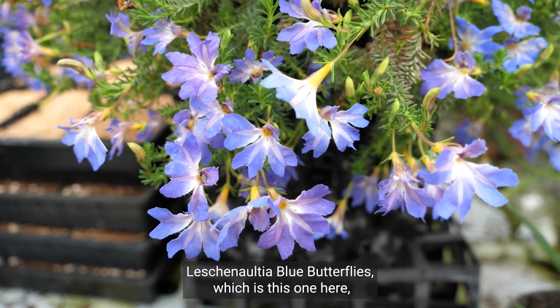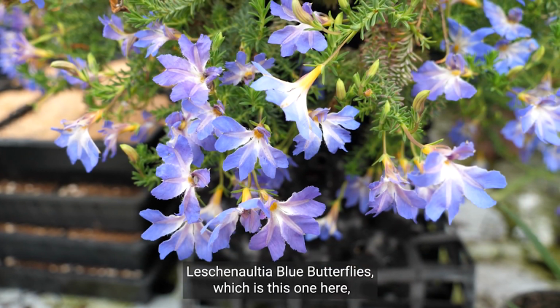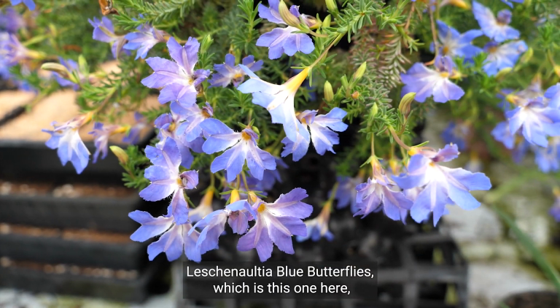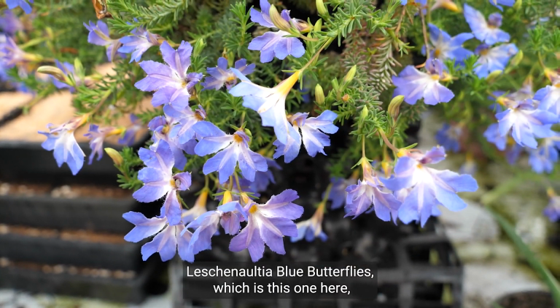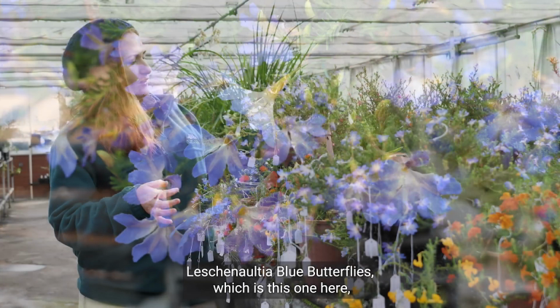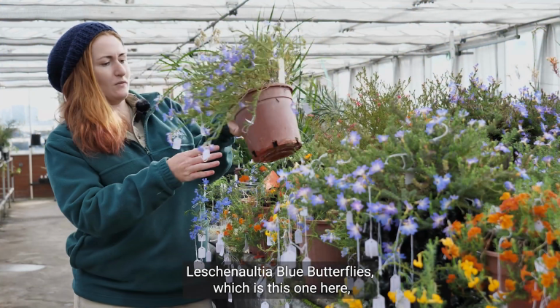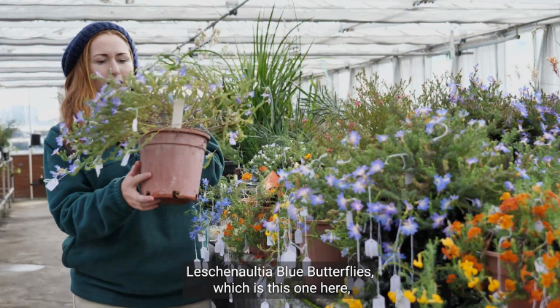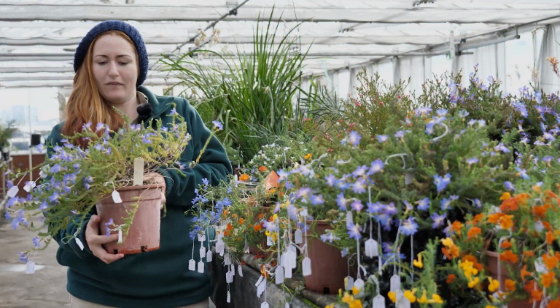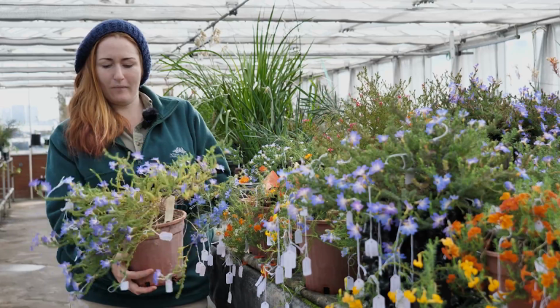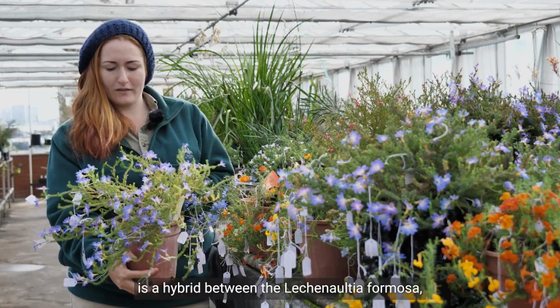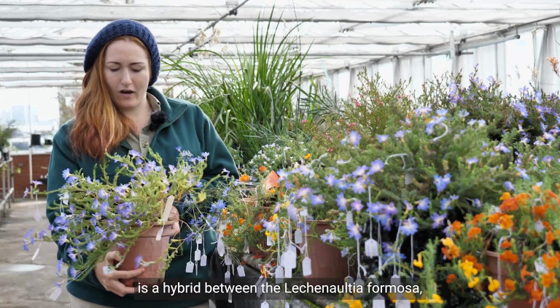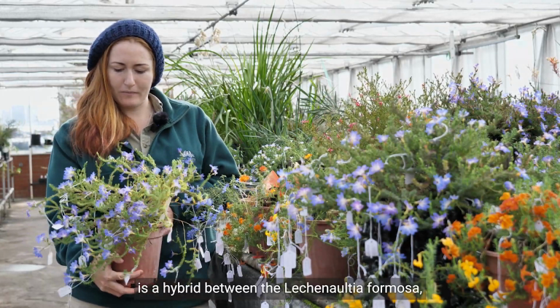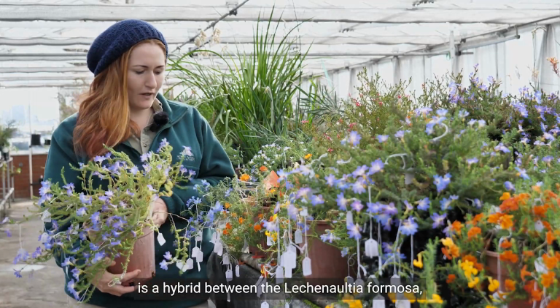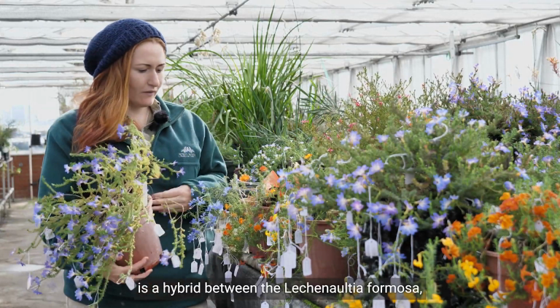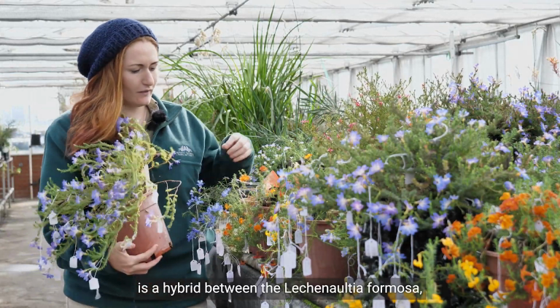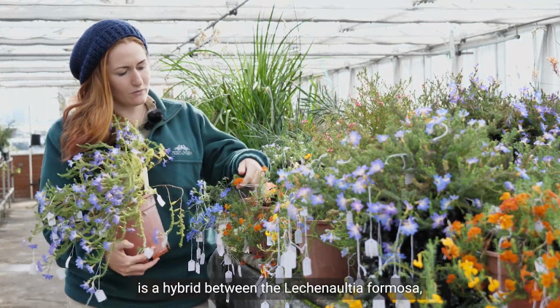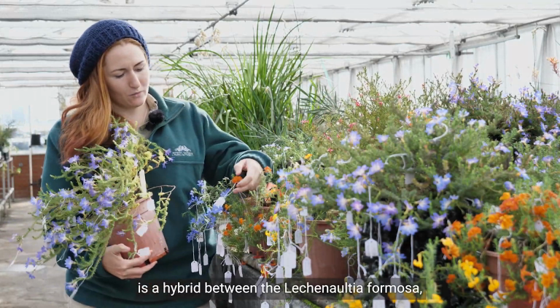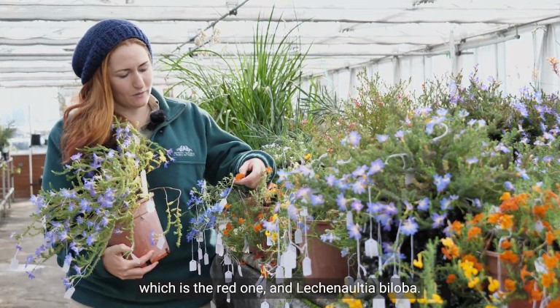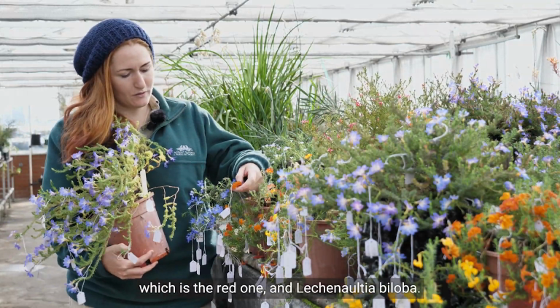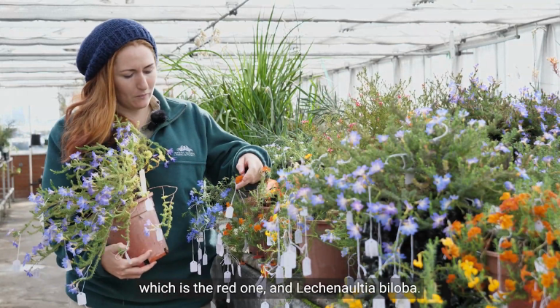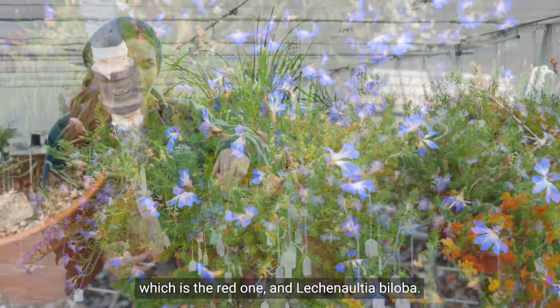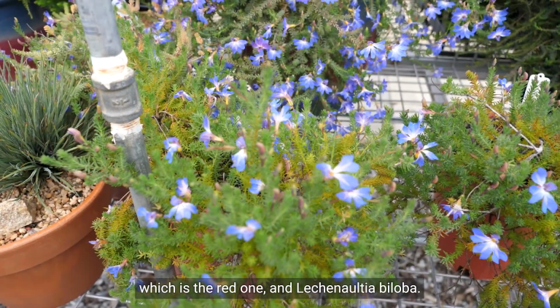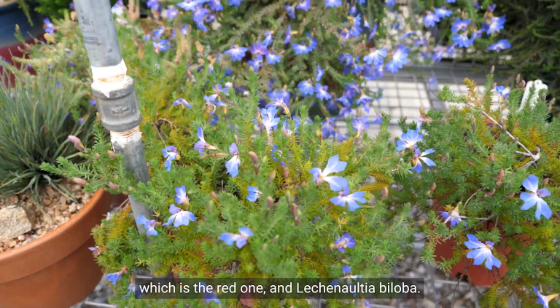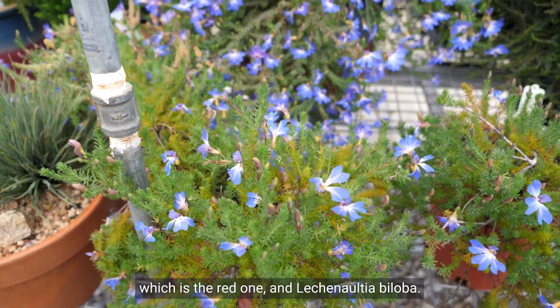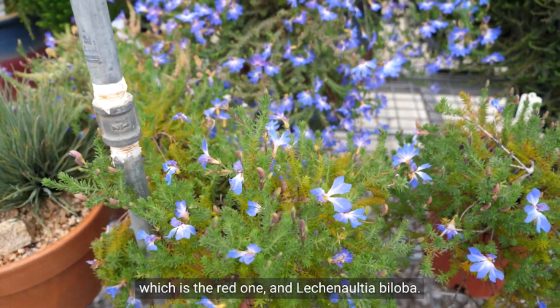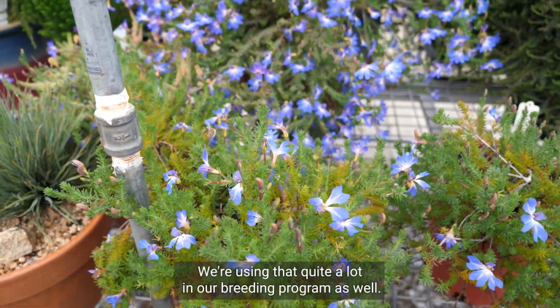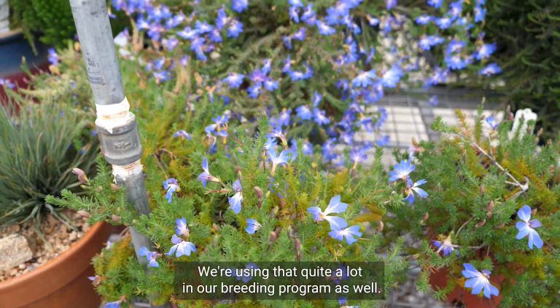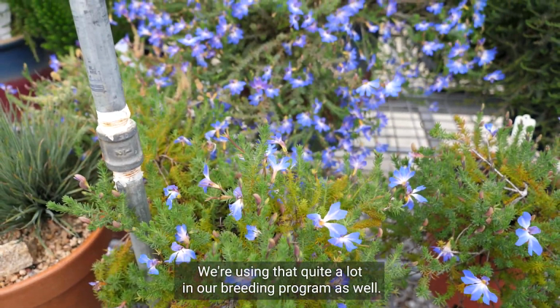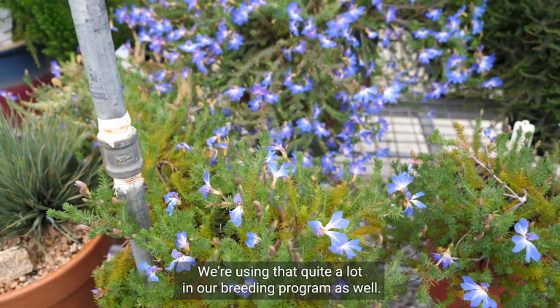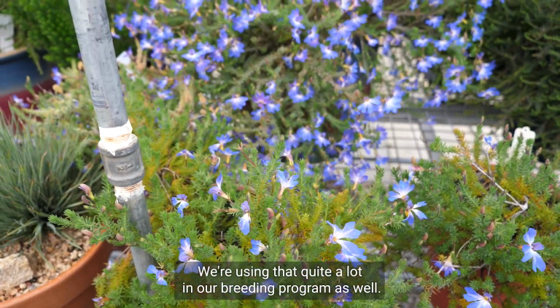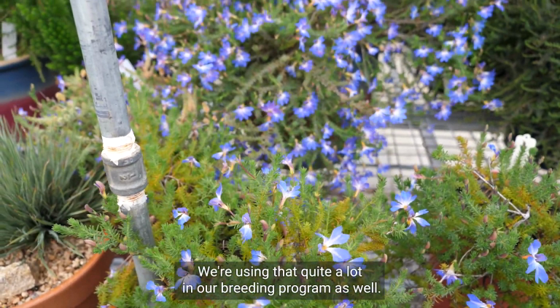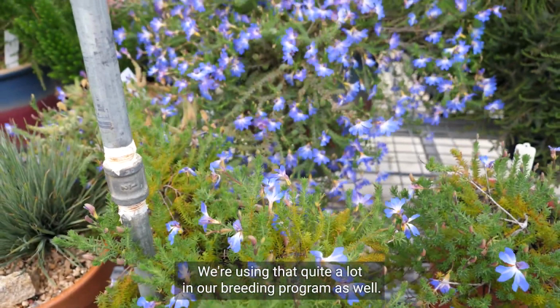Lechenaltia Blue Butterflies, which is this one here, is a hybrid between Lechenaltia formosa, which is the red one, and Lechenaltia biloba. We're using that quite a lot in our breeding program as well.